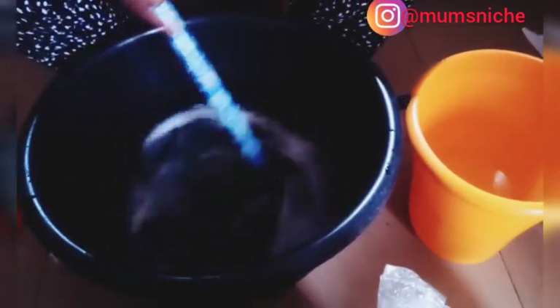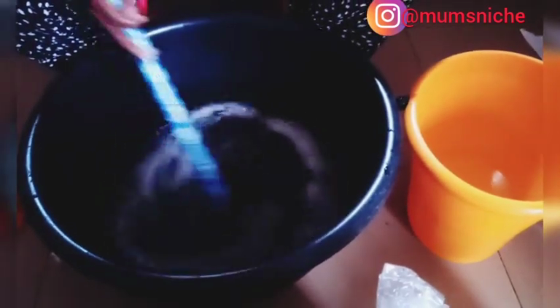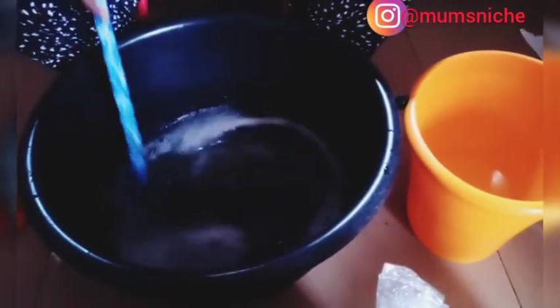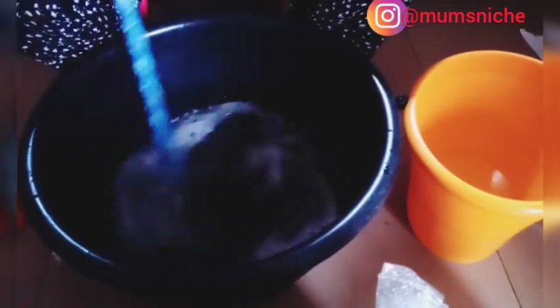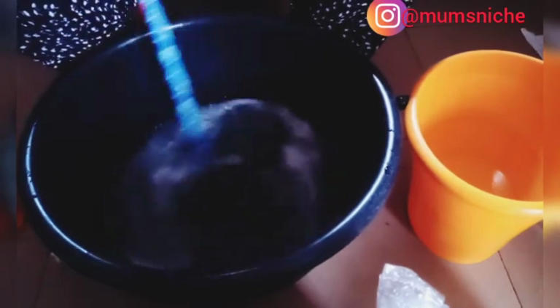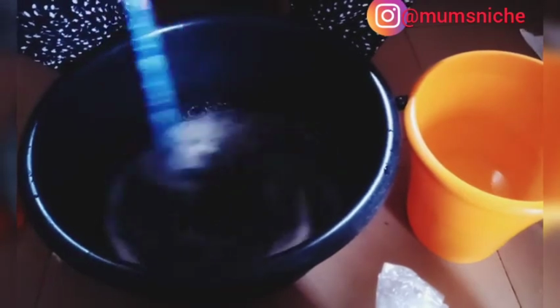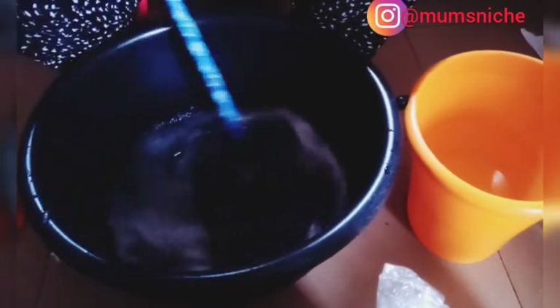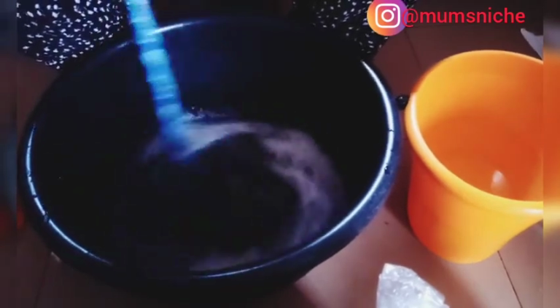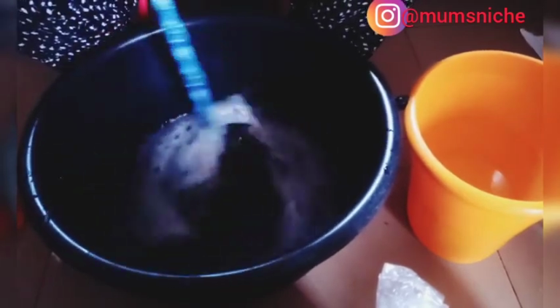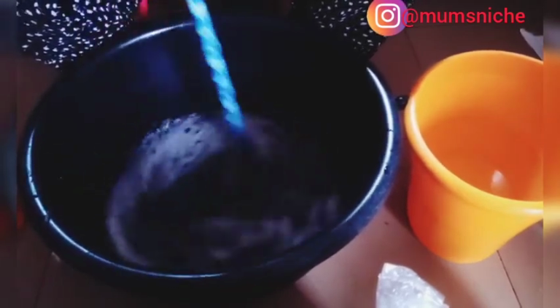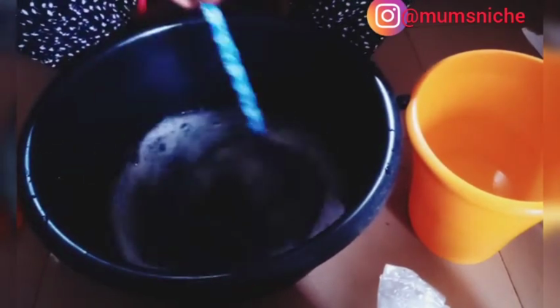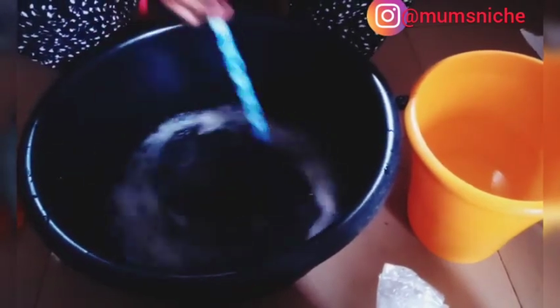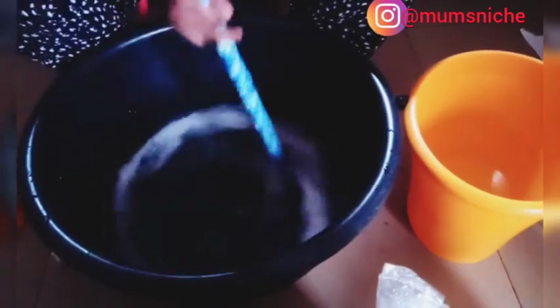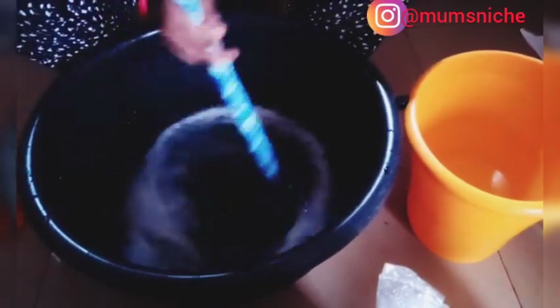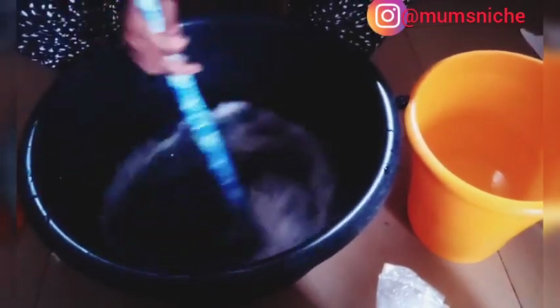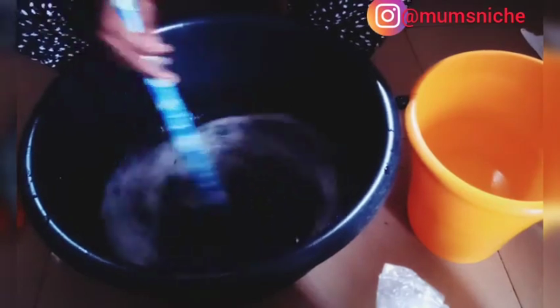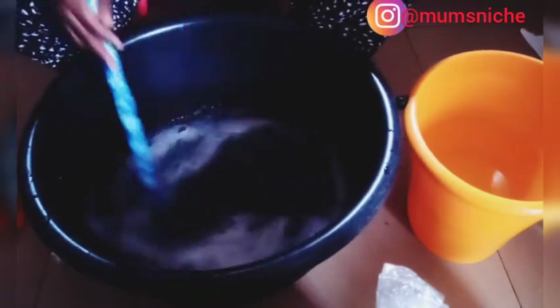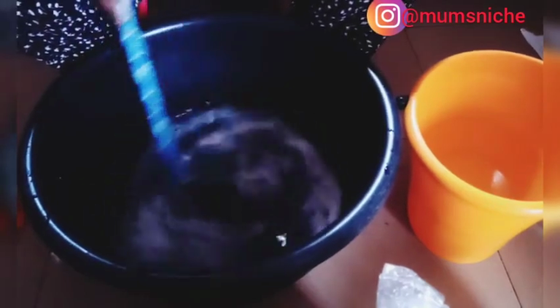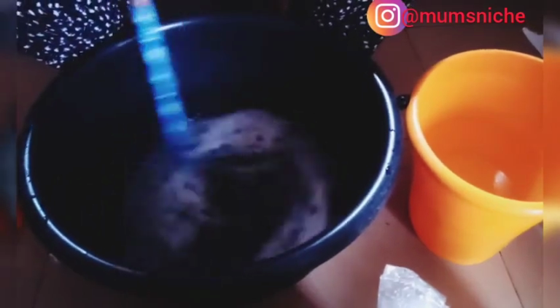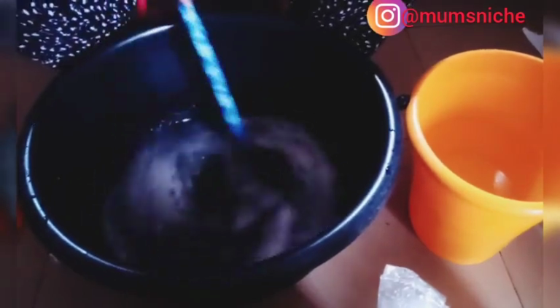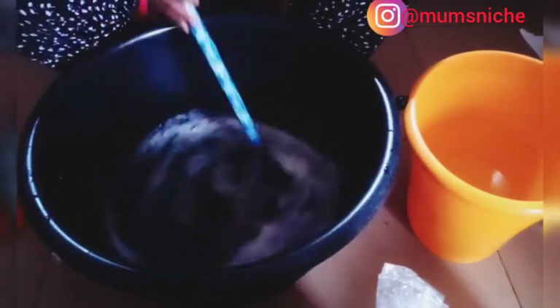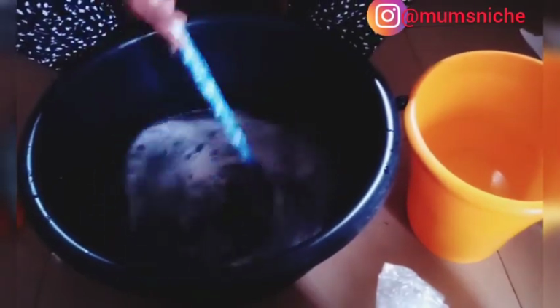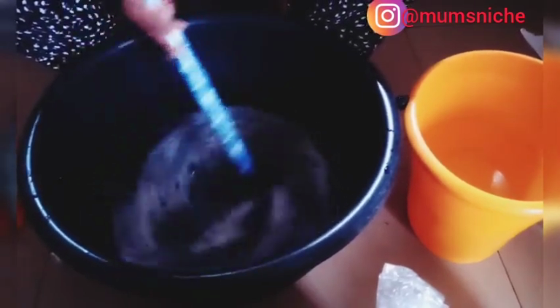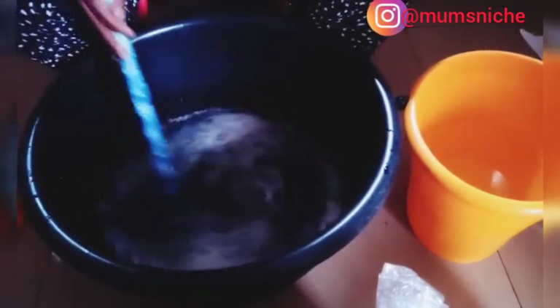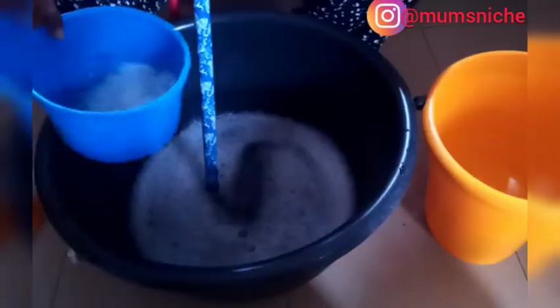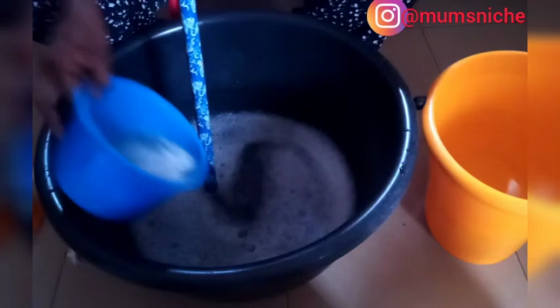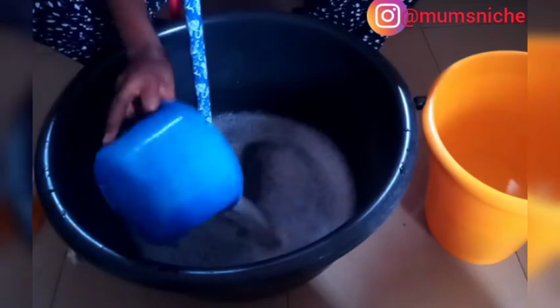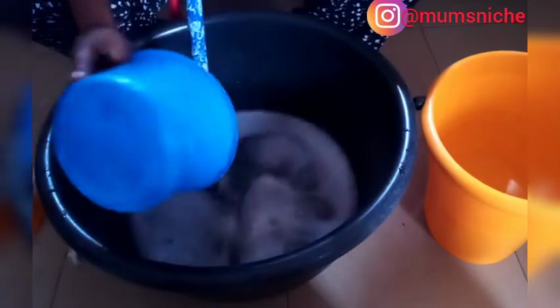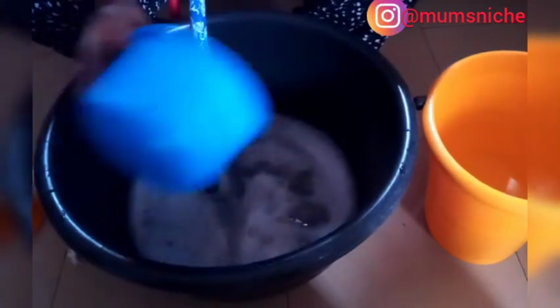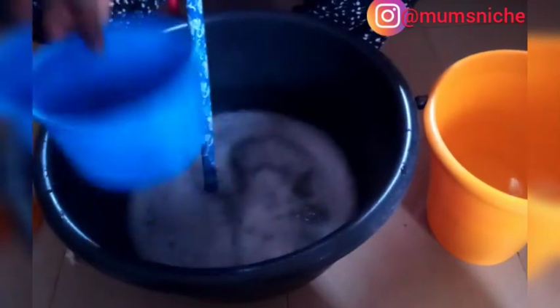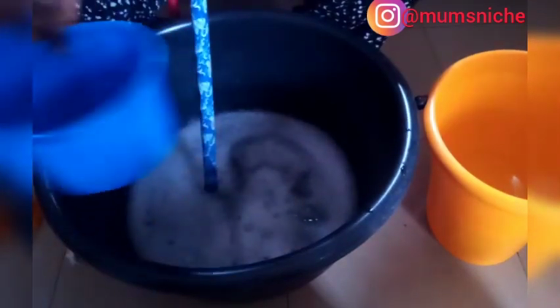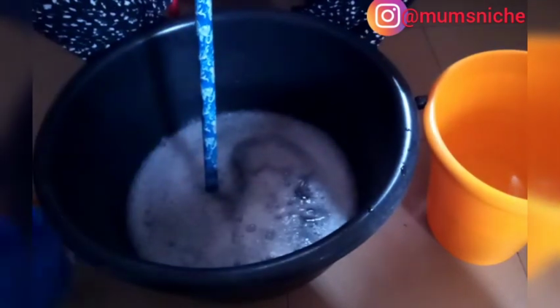Can you see our liquid soap is already coming up? Now we're going to add the caustic soda. We pour in the caustic soda and stir.